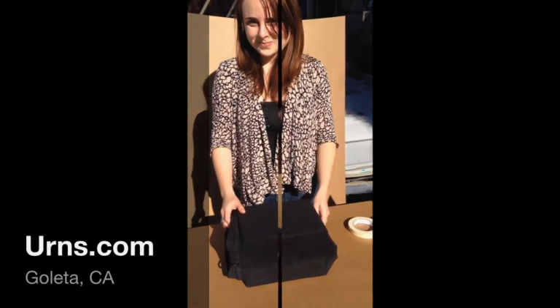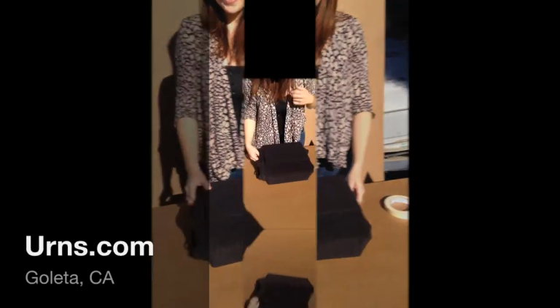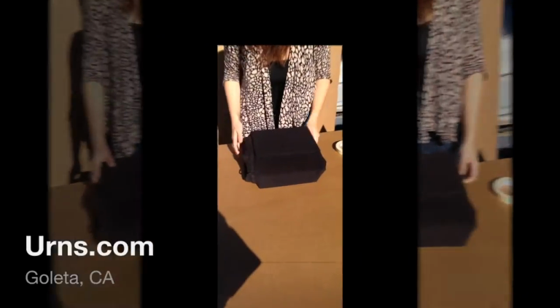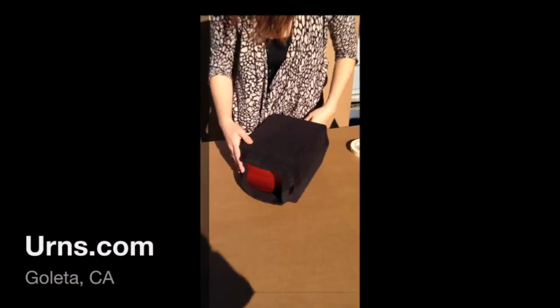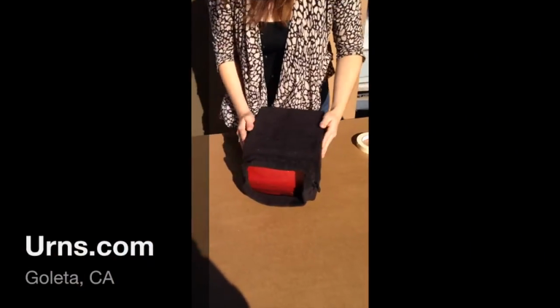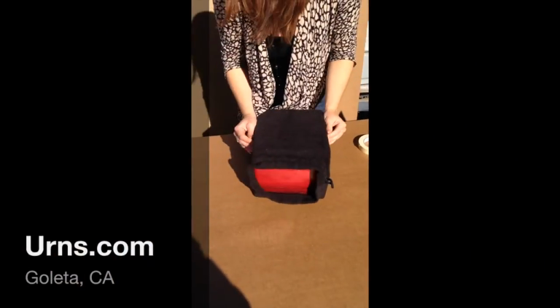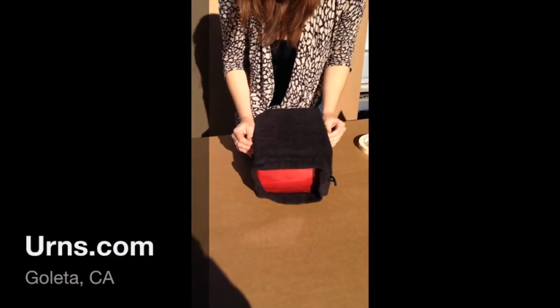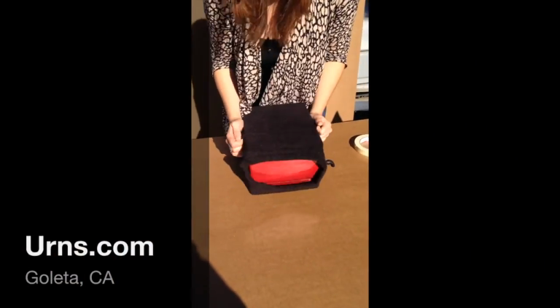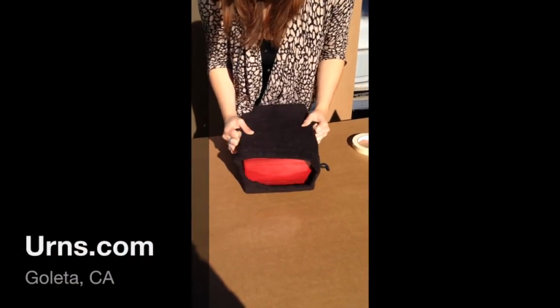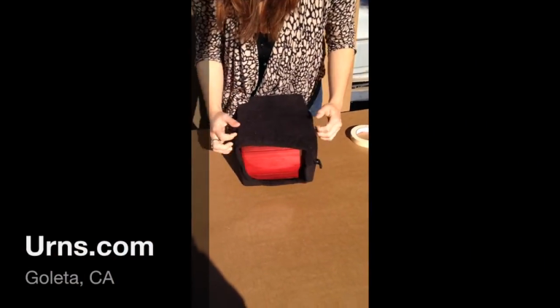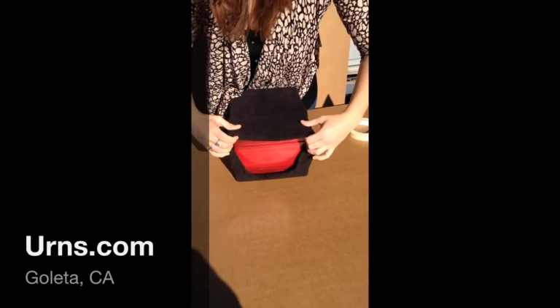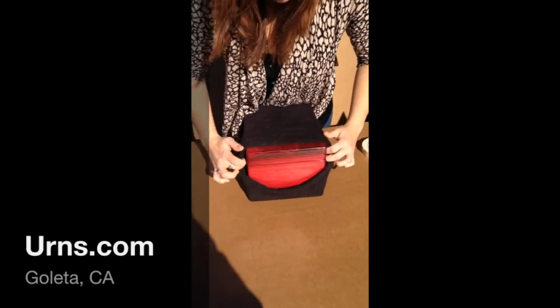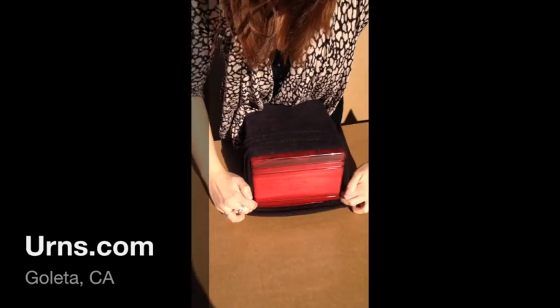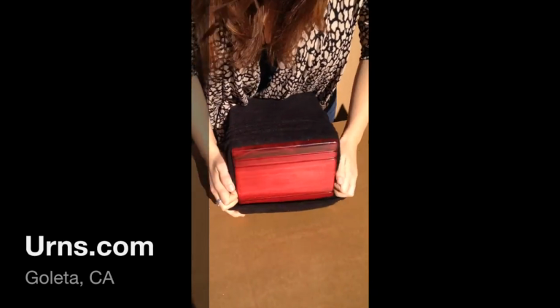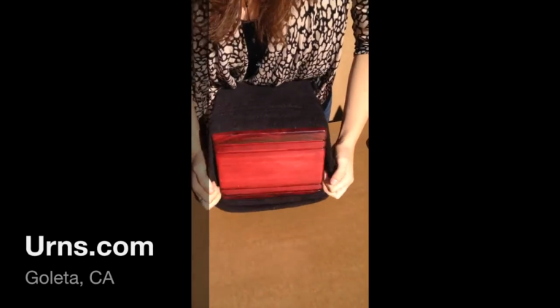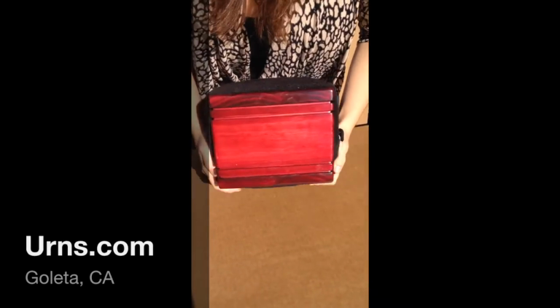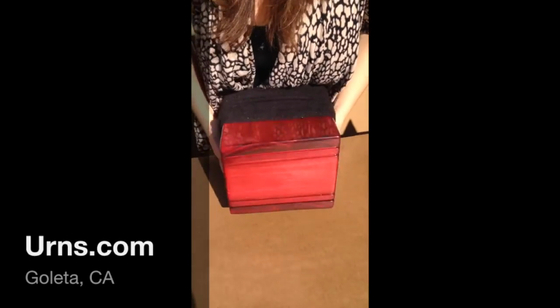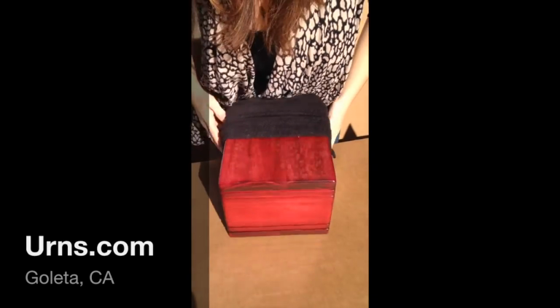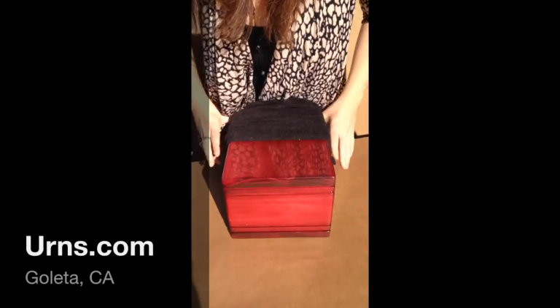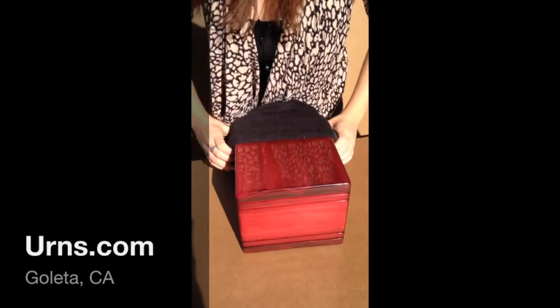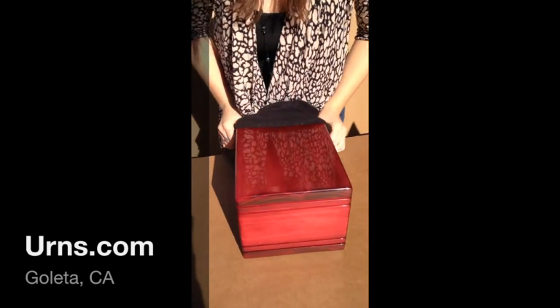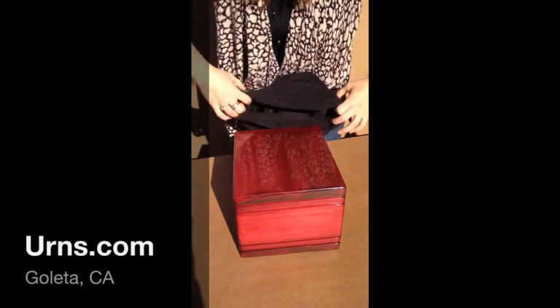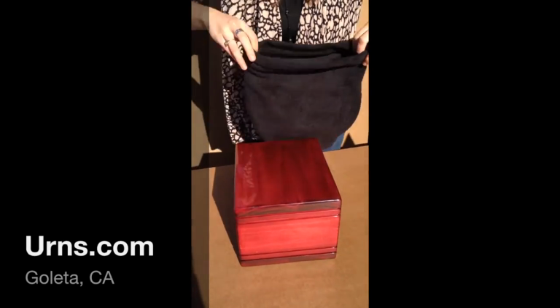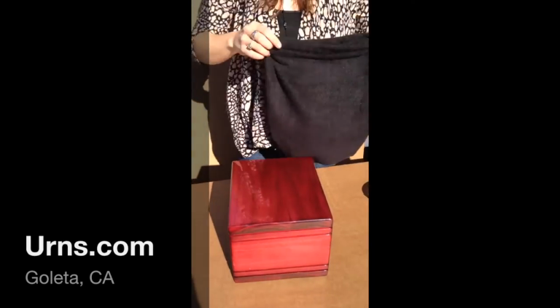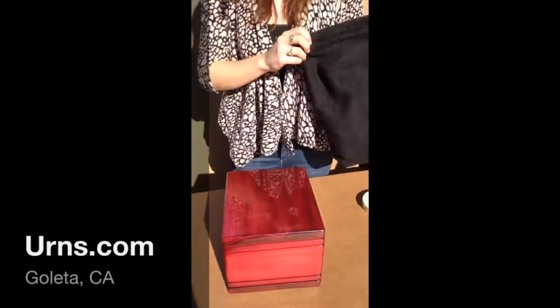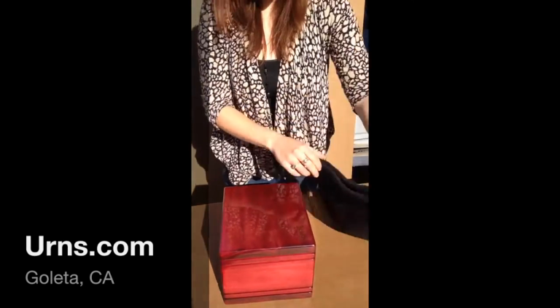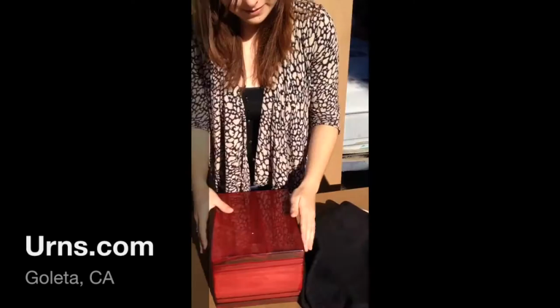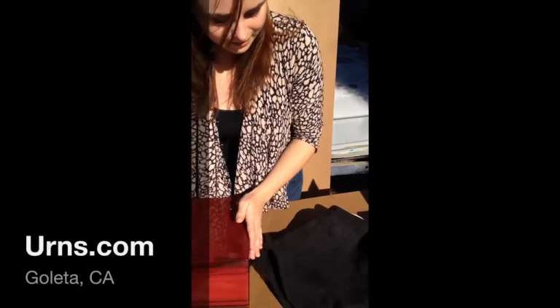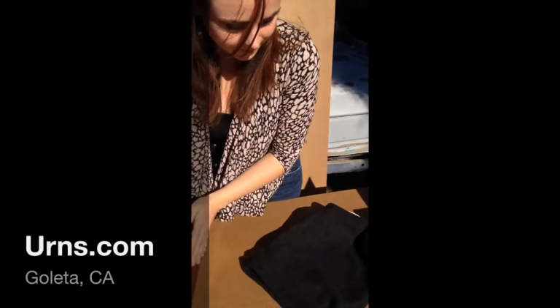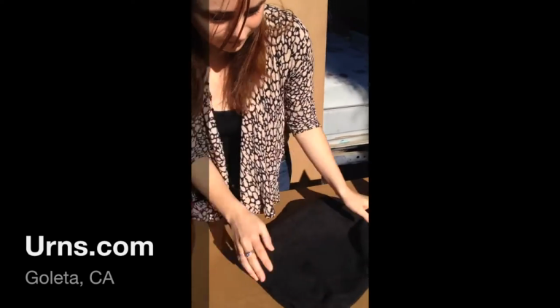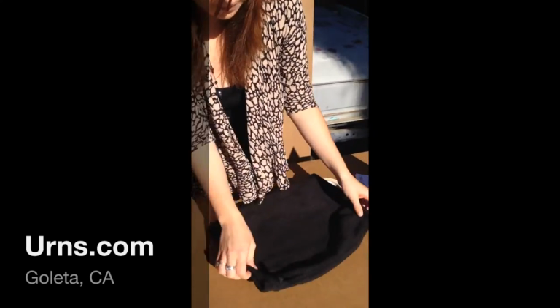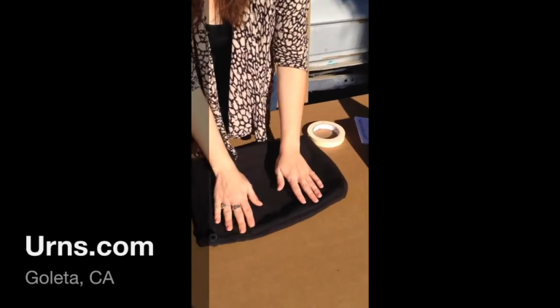Hello there! My name is Noelle and I'm from urns.com and this is our YouTube page. Today I made a video showing you how to fill a wooden cremation urn.